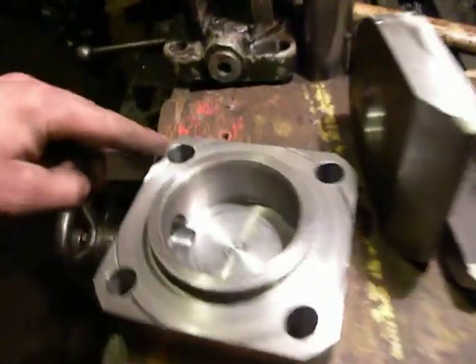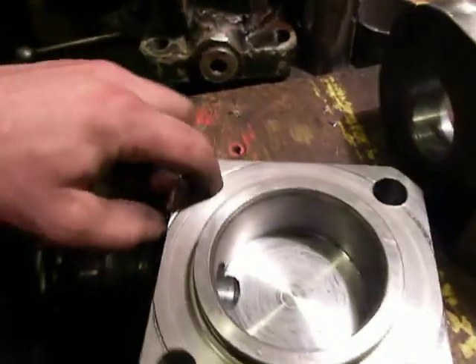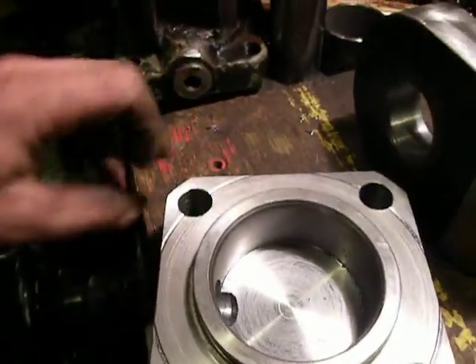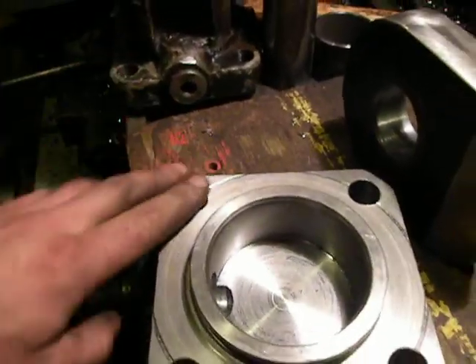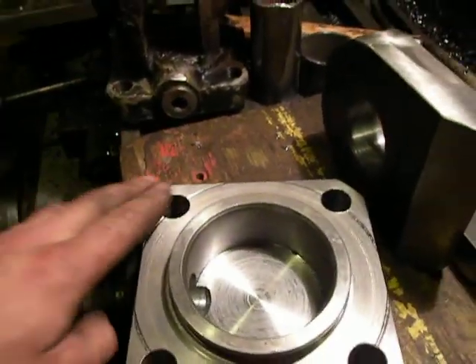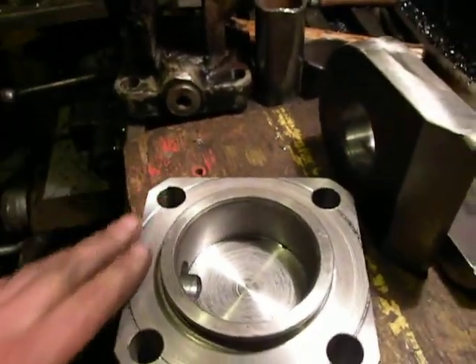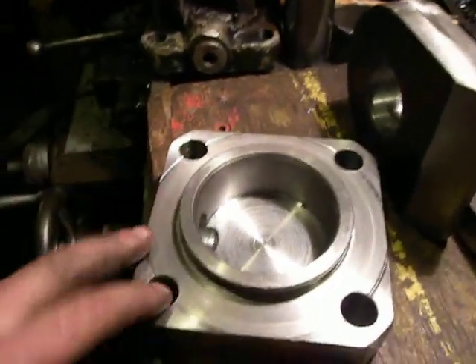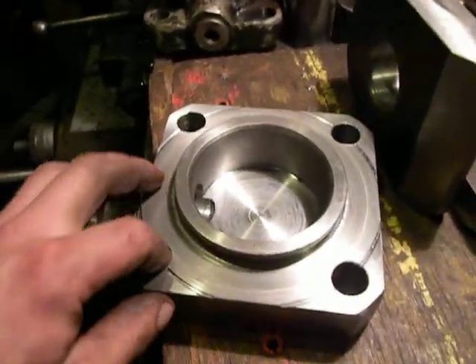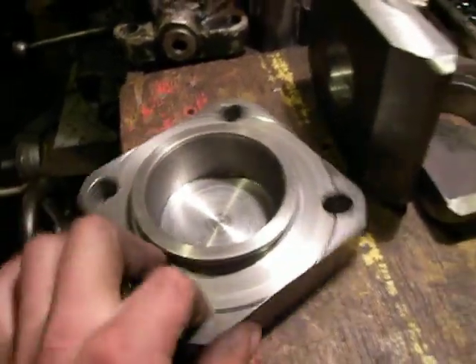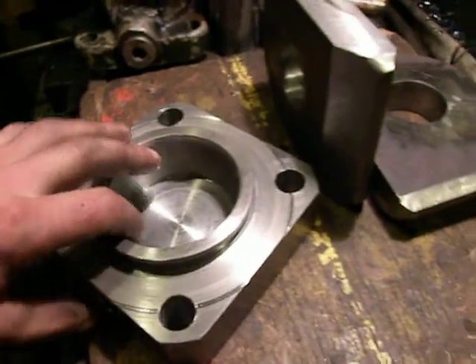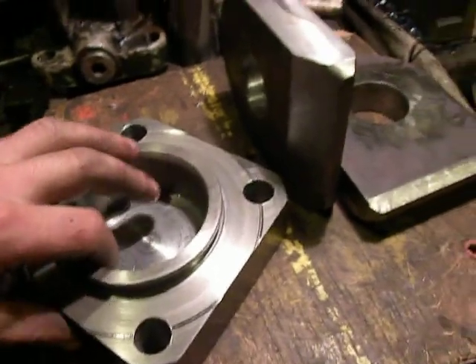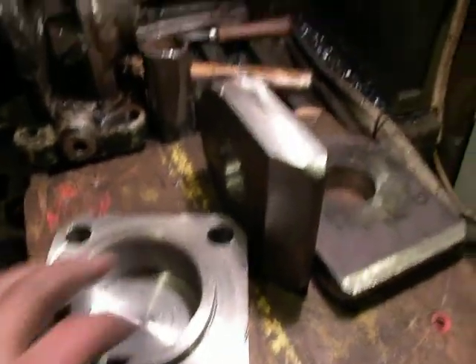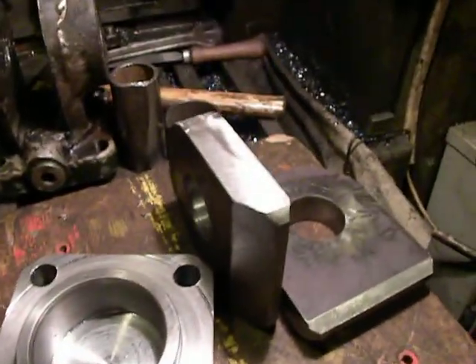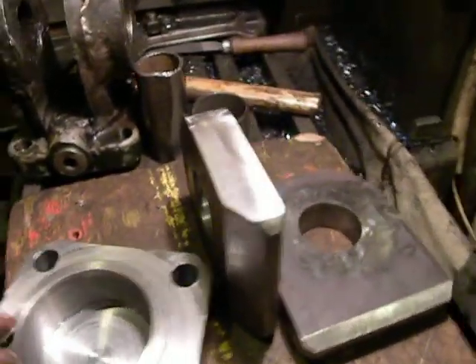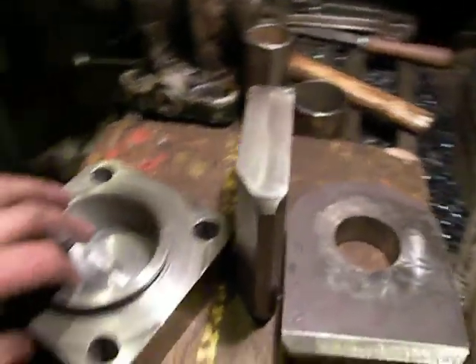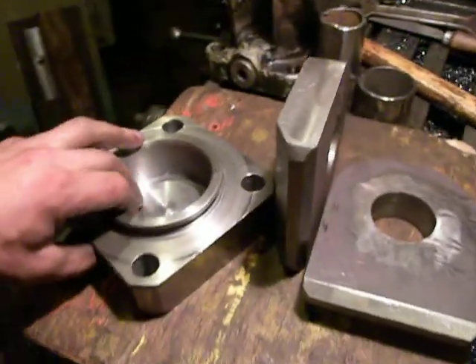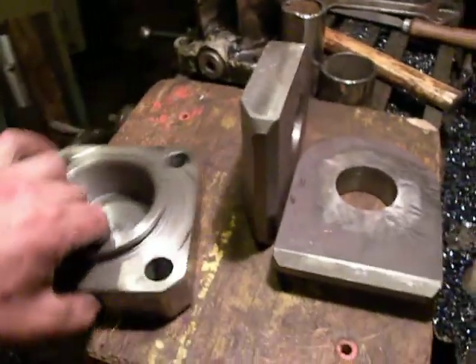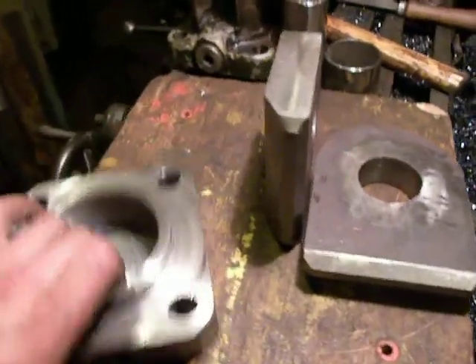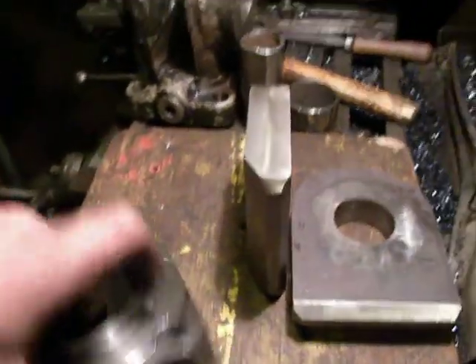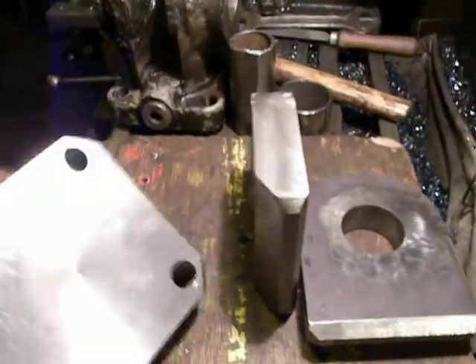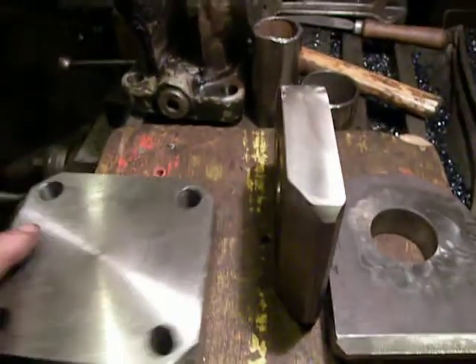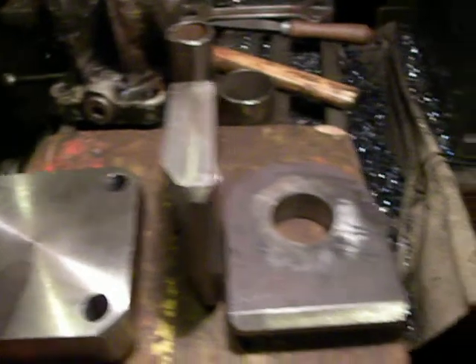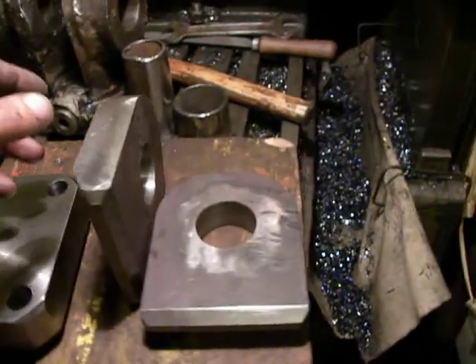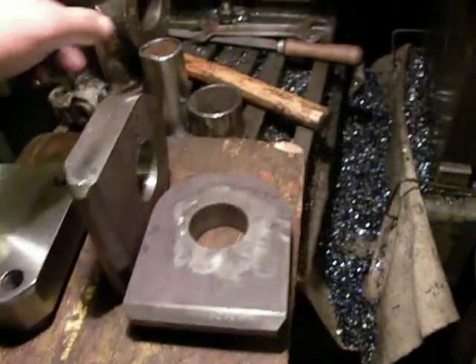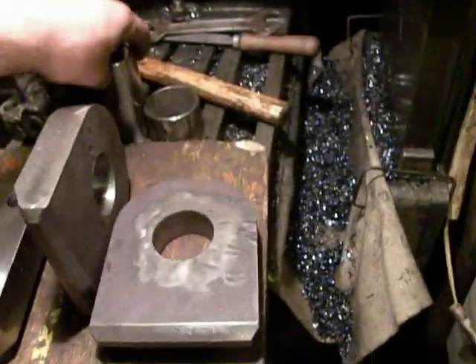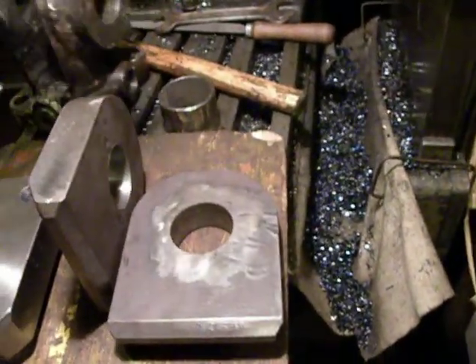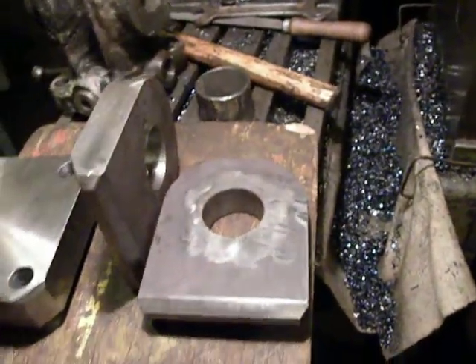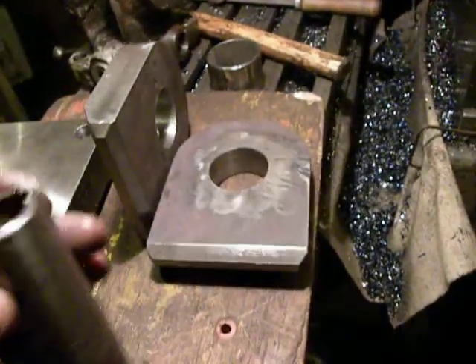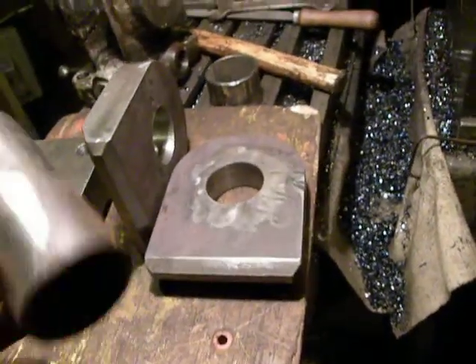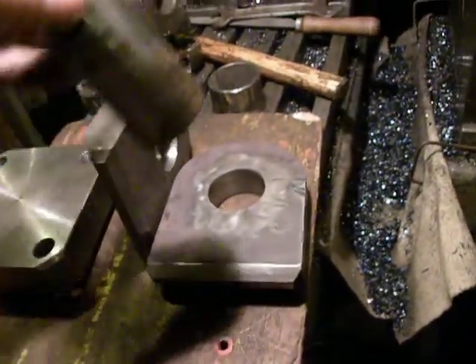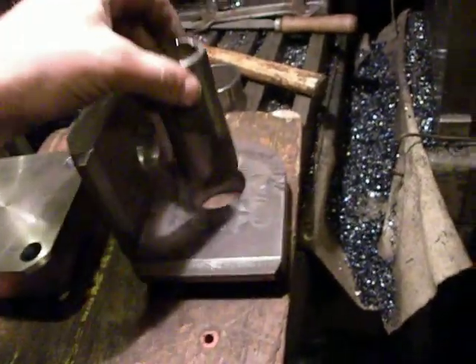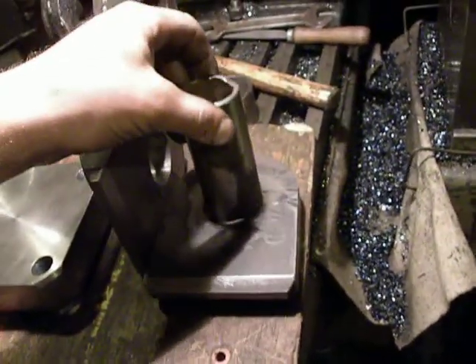Here there is no thread because the weld can damage the thread. For a good weld, I will use this piece of pipe.